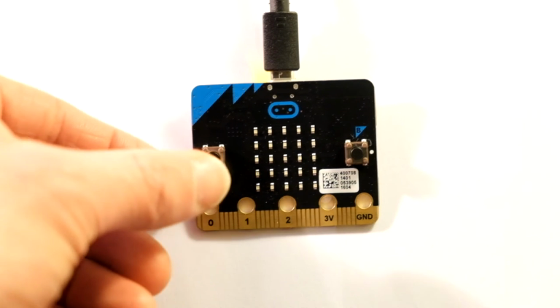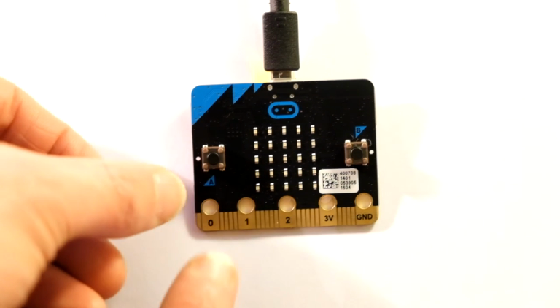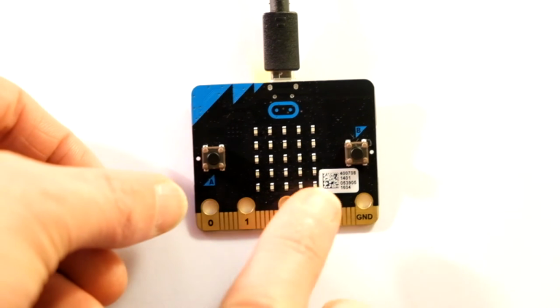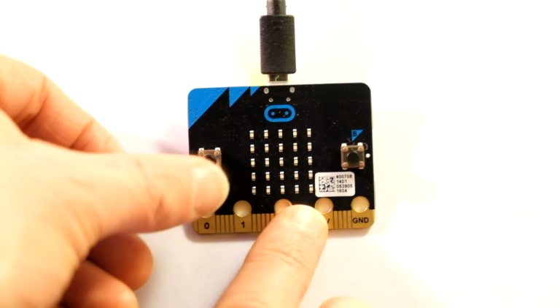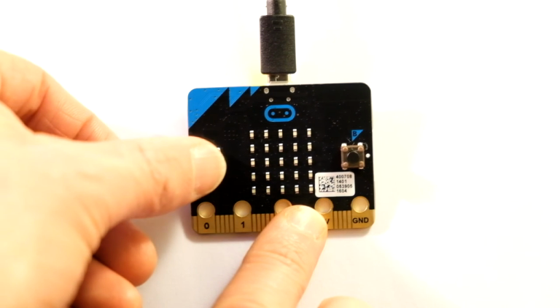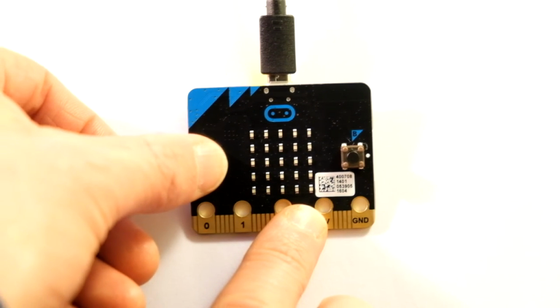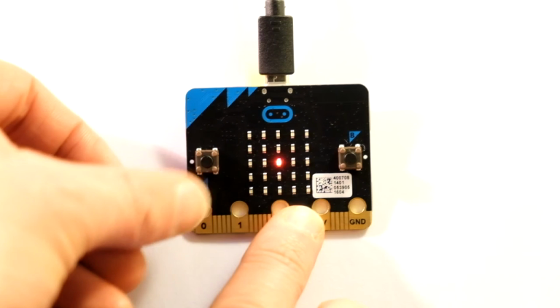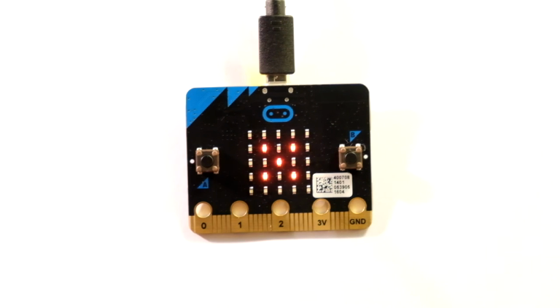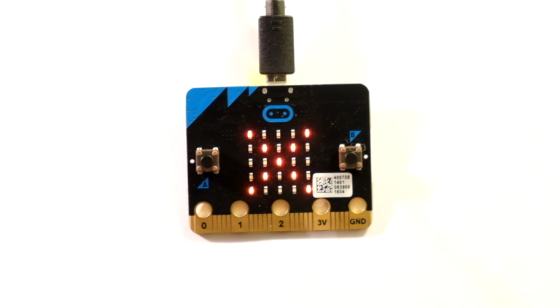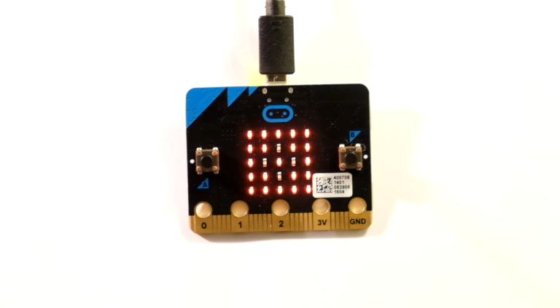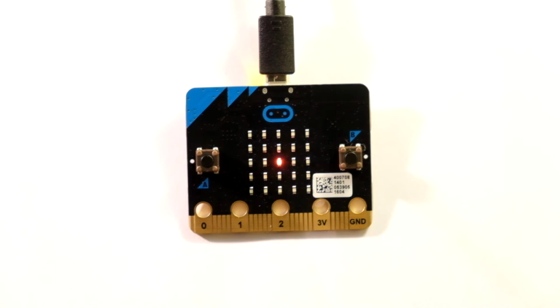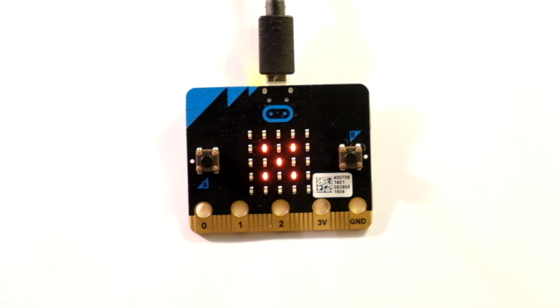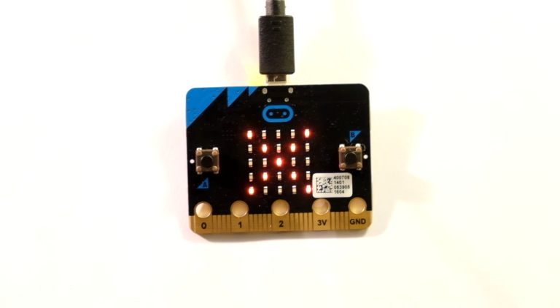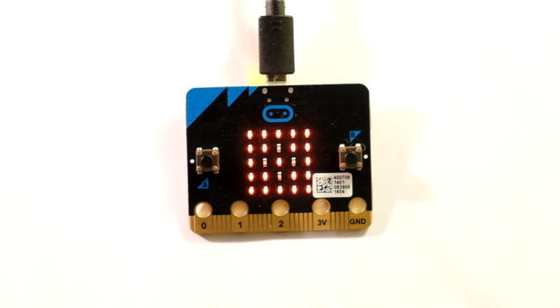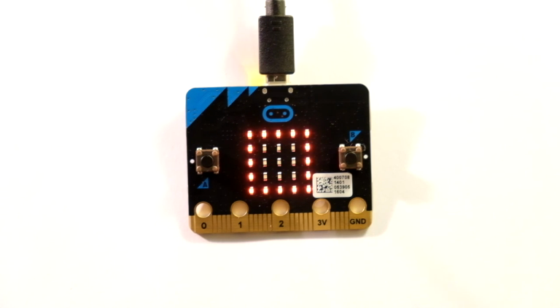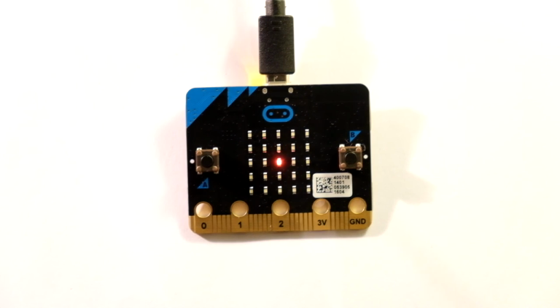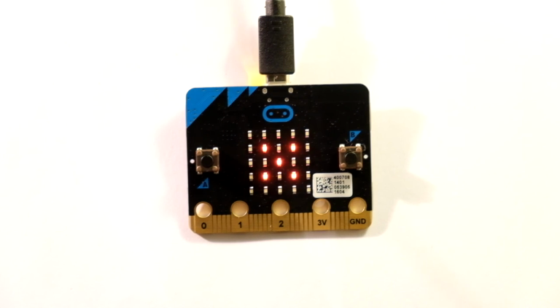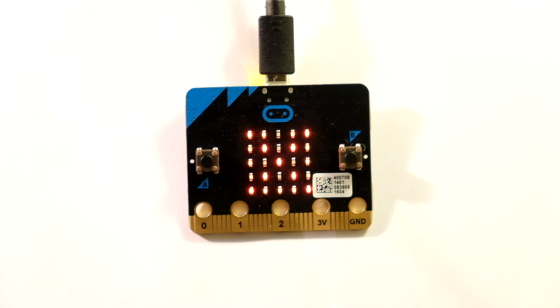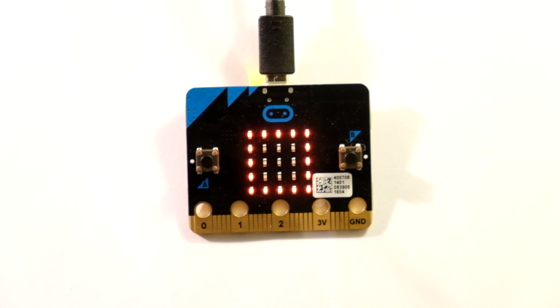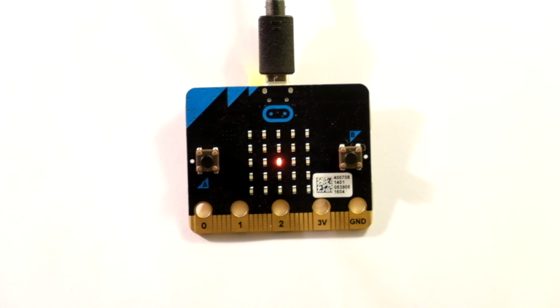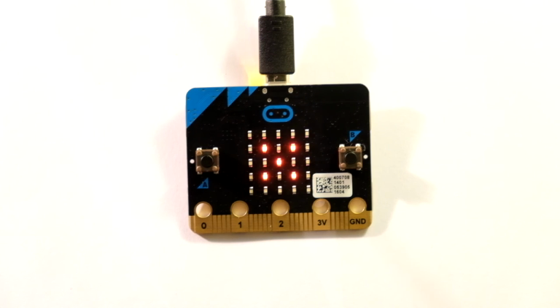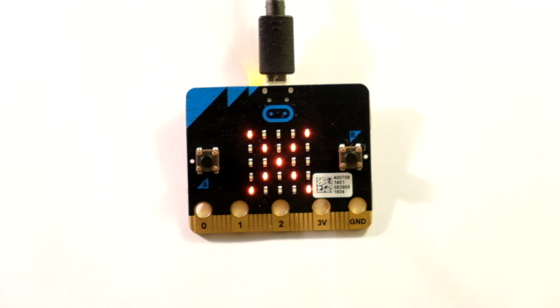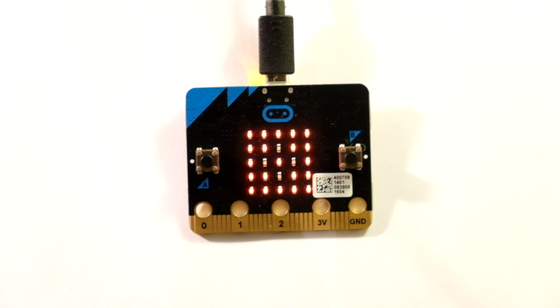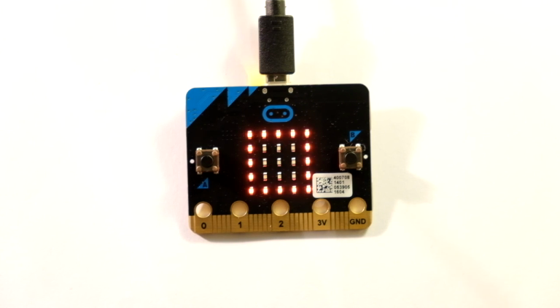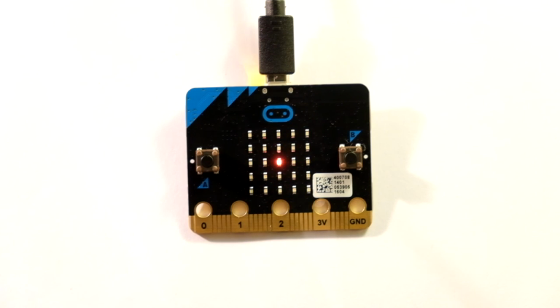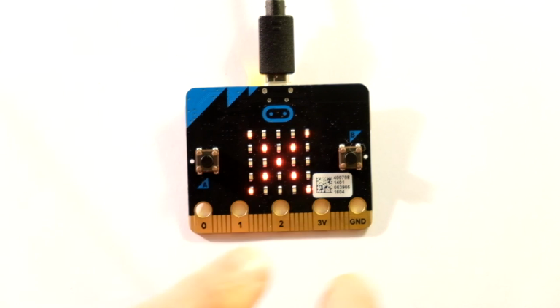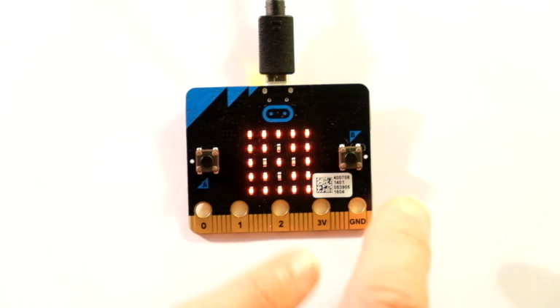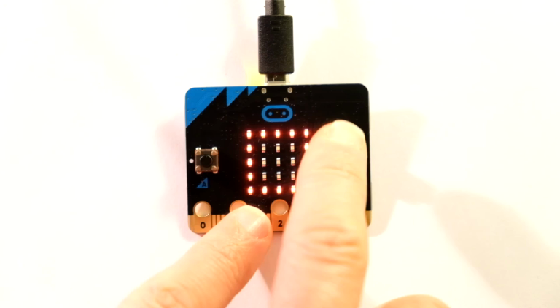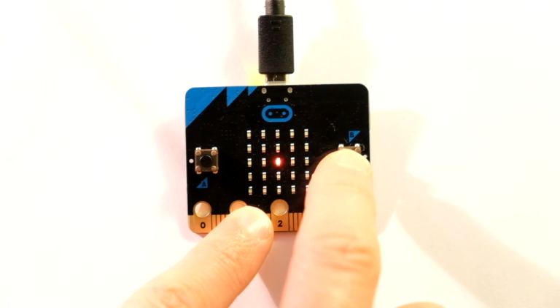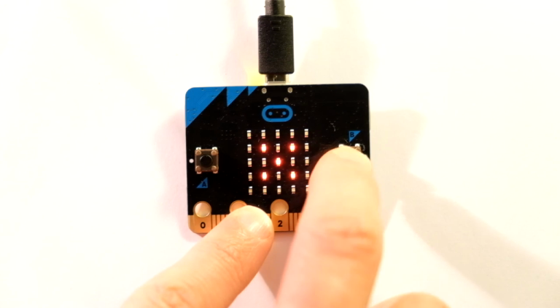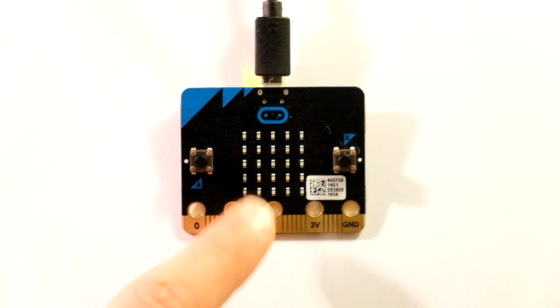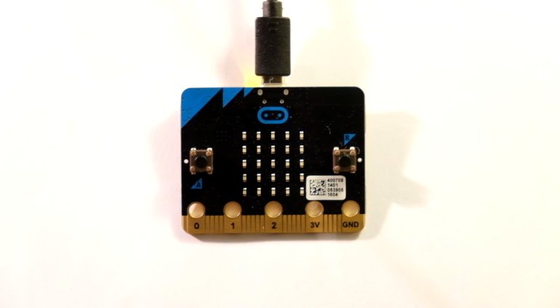Here's how it works. We just press A. There we go, it's just showing a display on the LED. It's just animating through some different frames and it keeps going until we press the B button and then it stops.